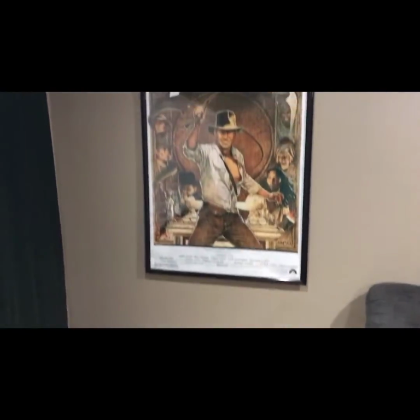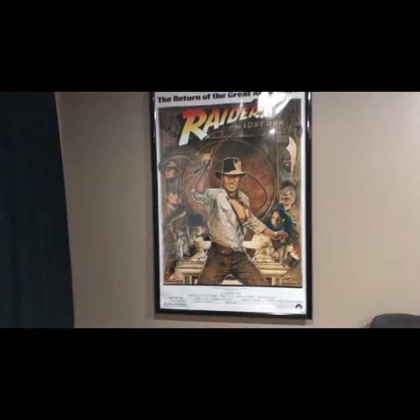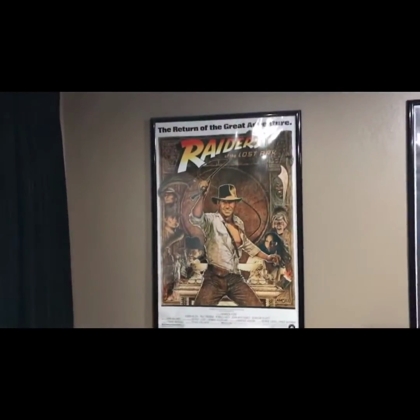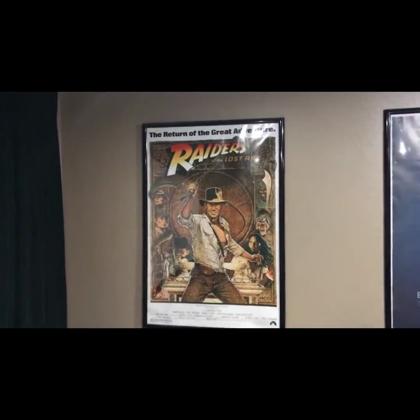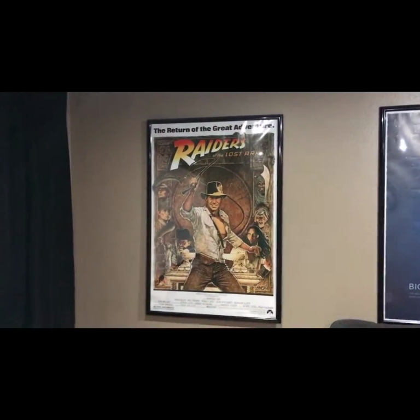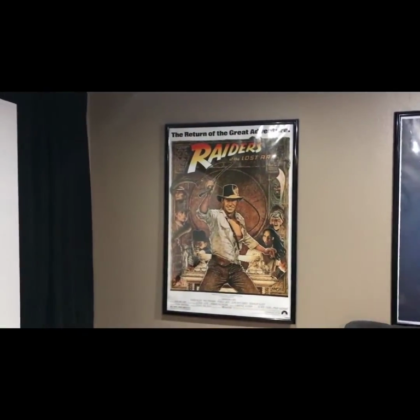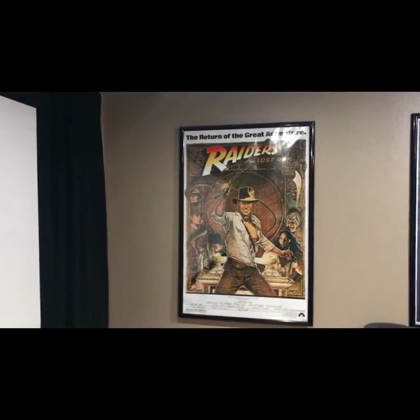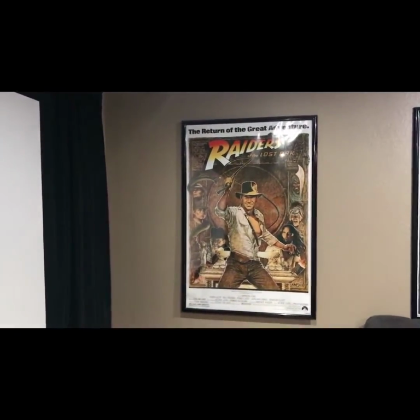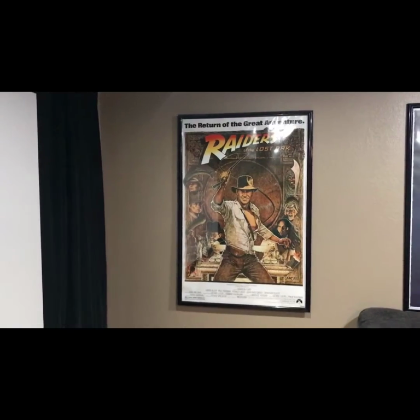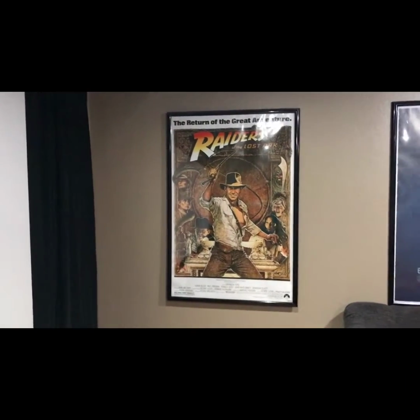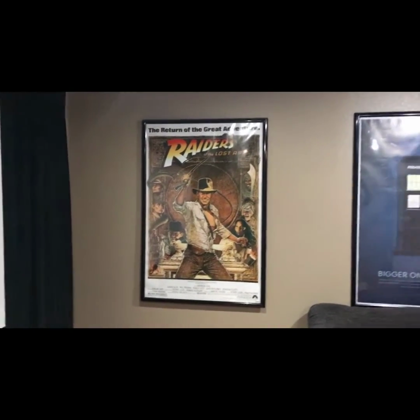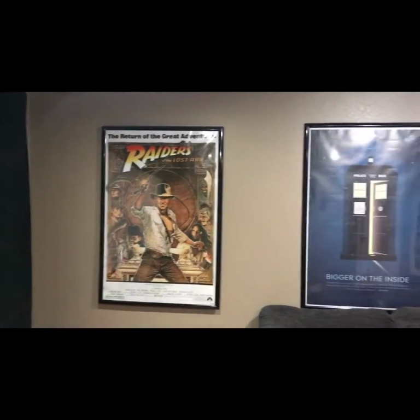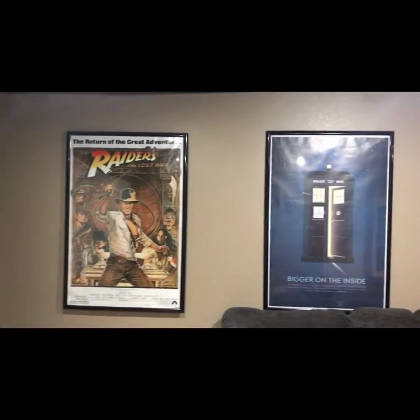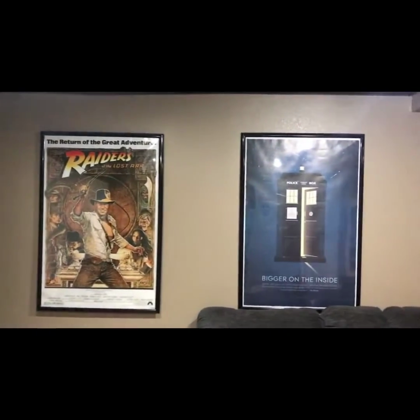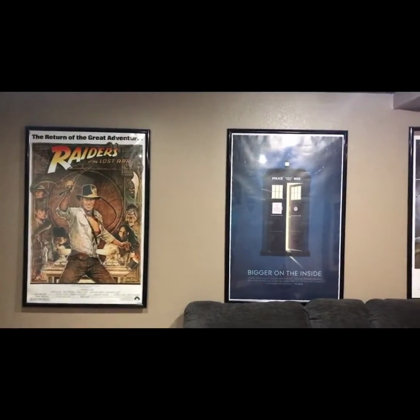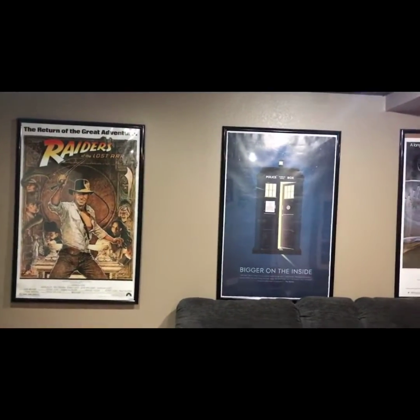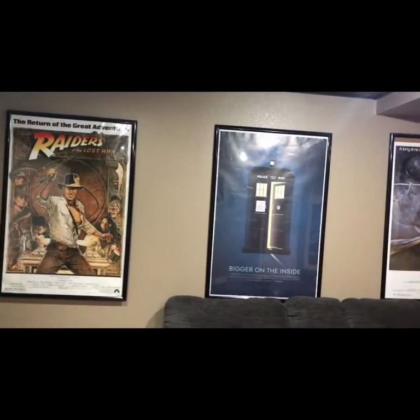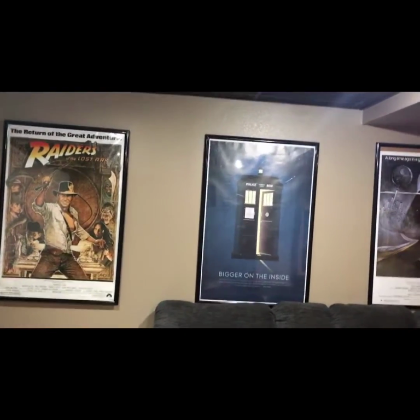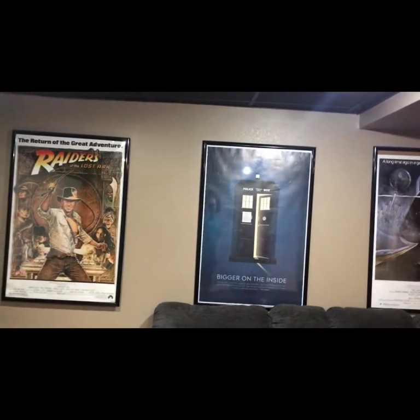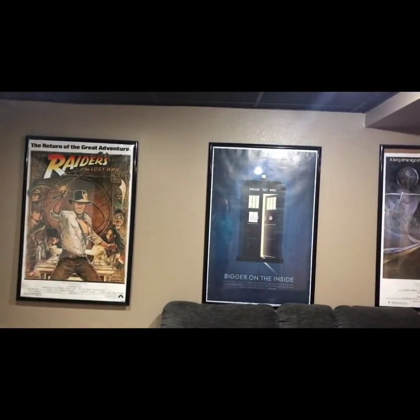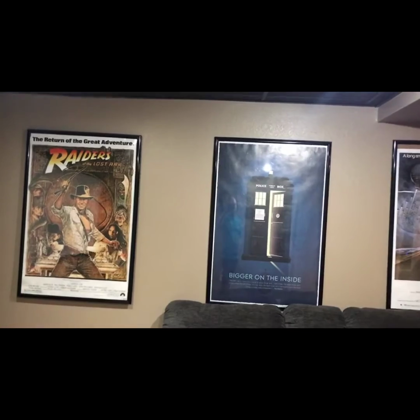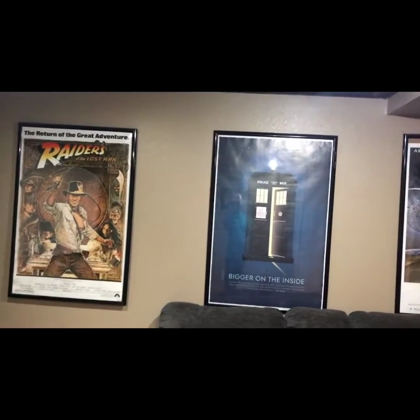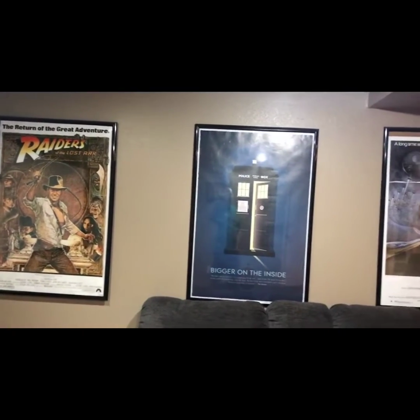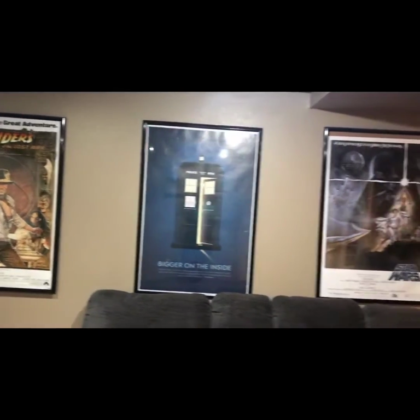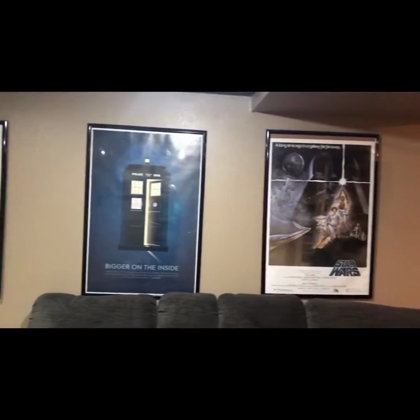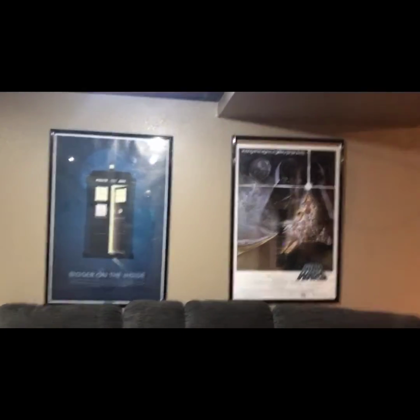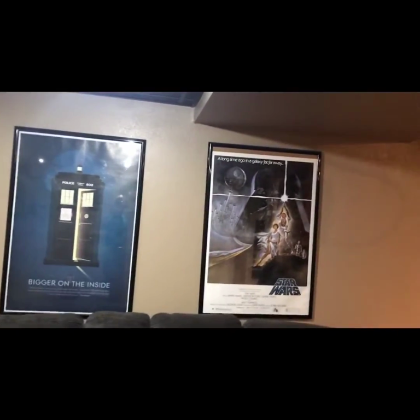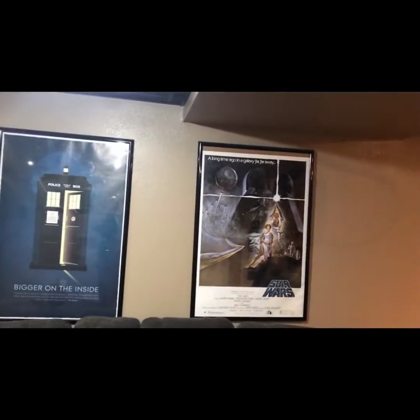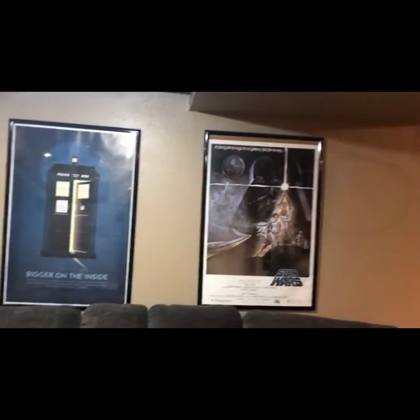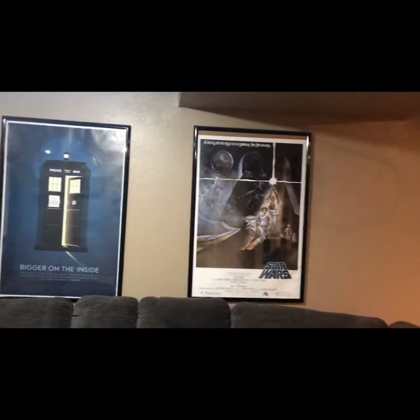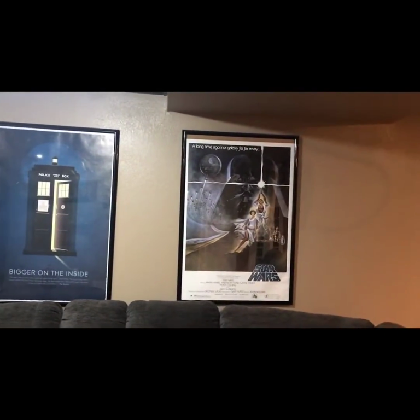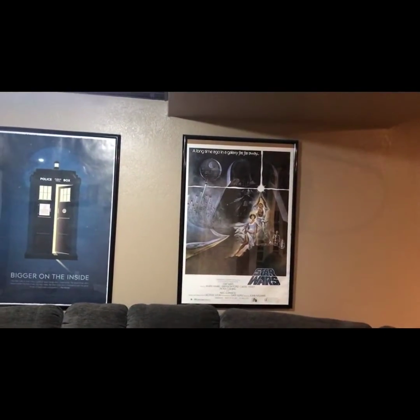The posters I'm using right now are Indiana Jones and Doctor Who — I'm a big Doctor Who fan — and Star Wars, which pretty much everybody has by now.